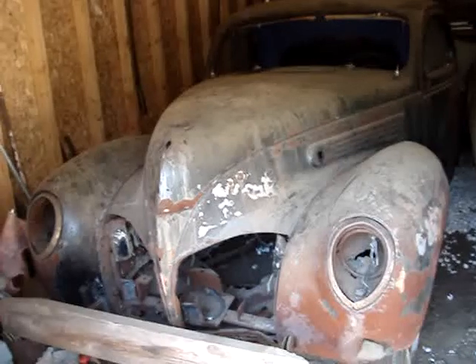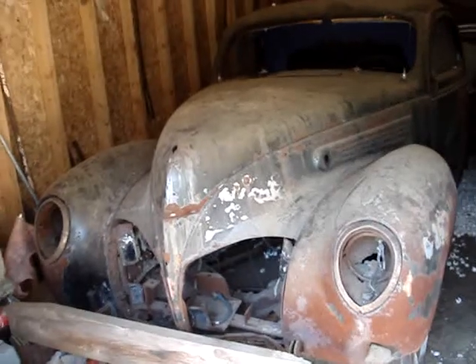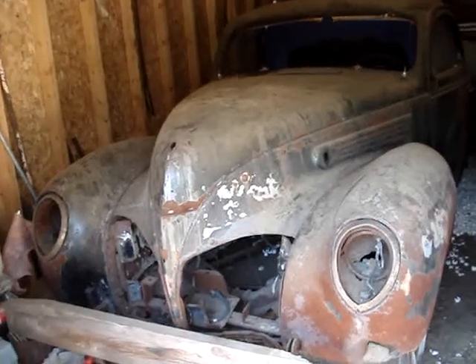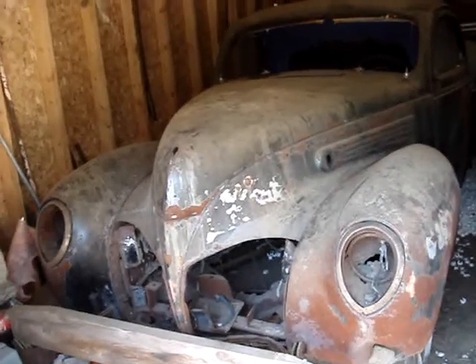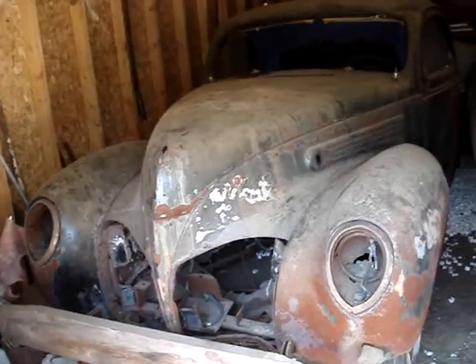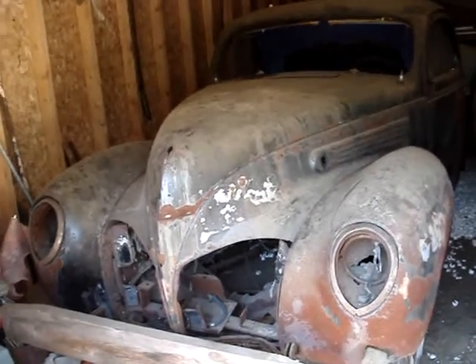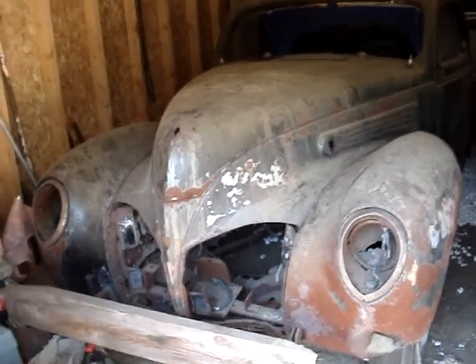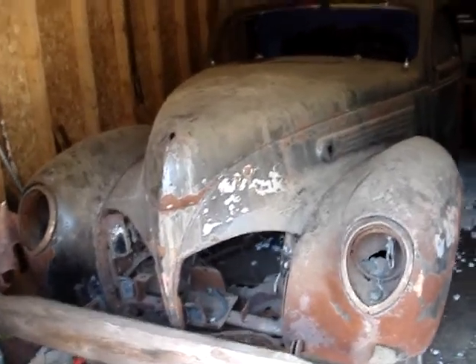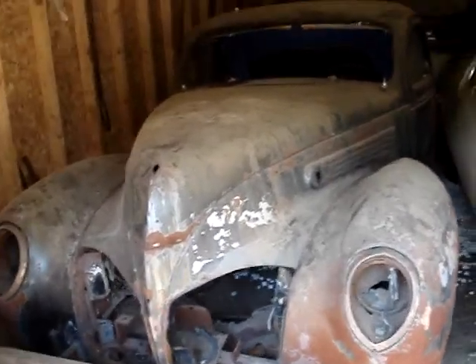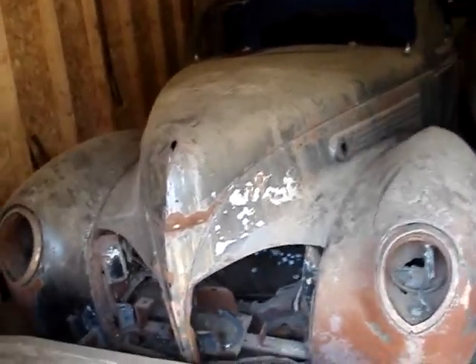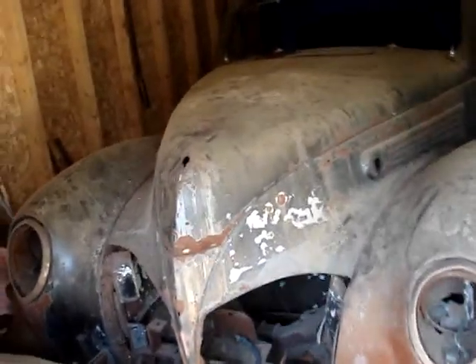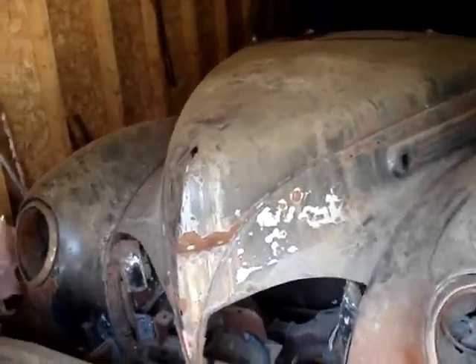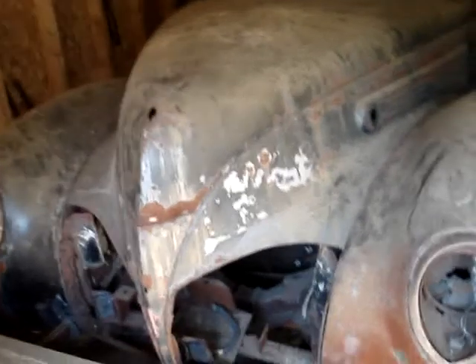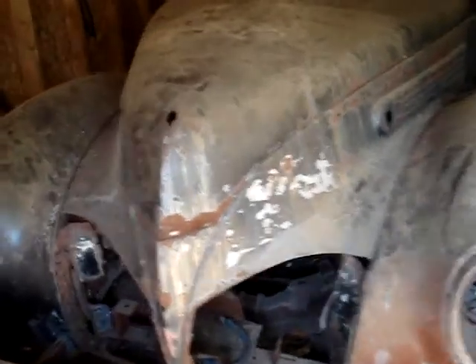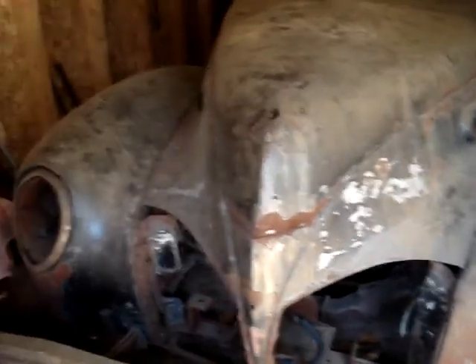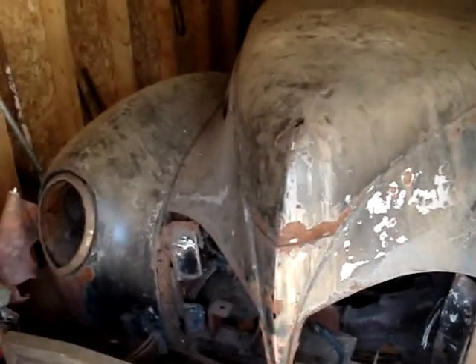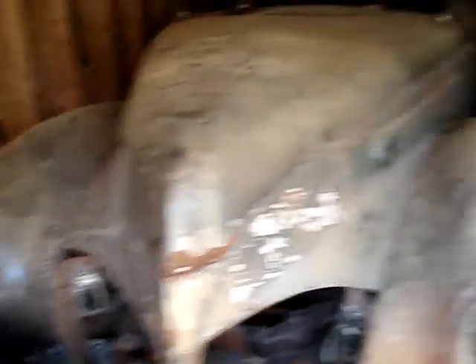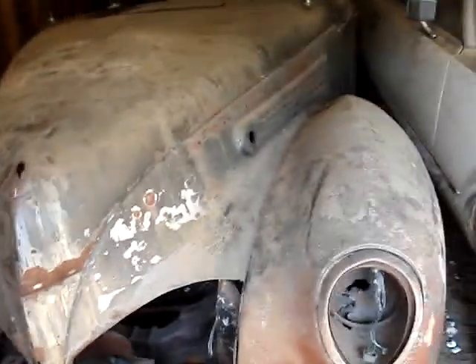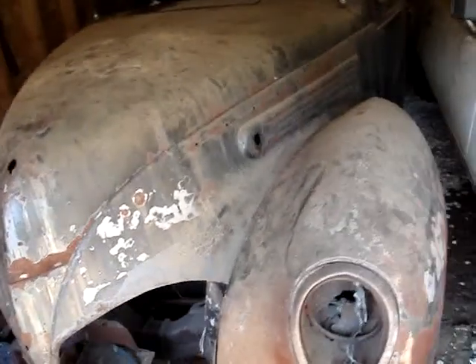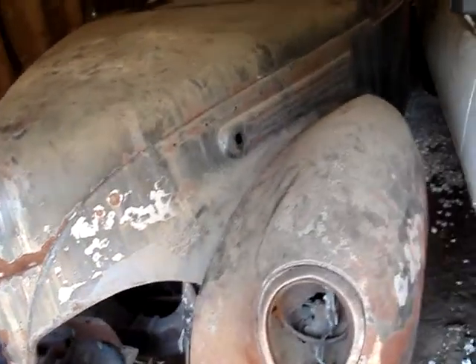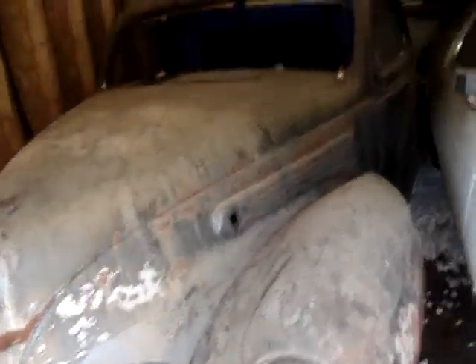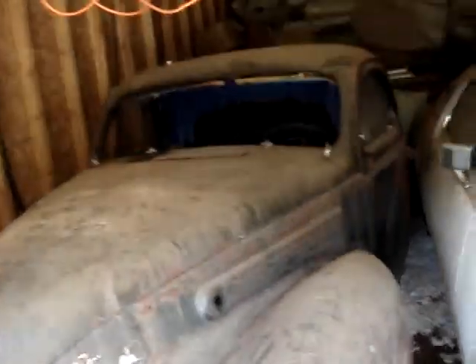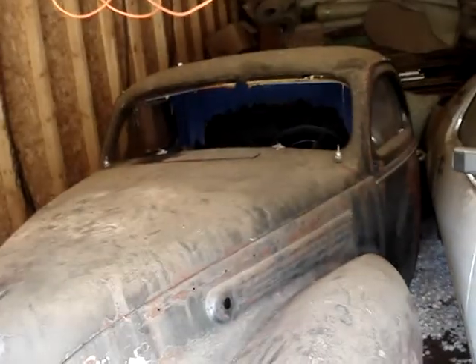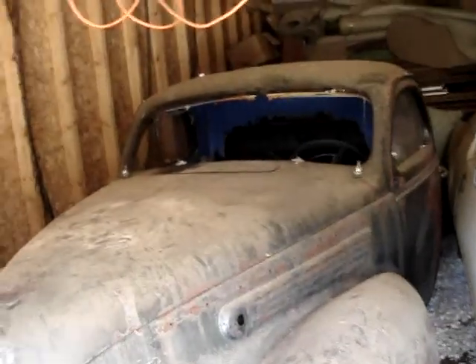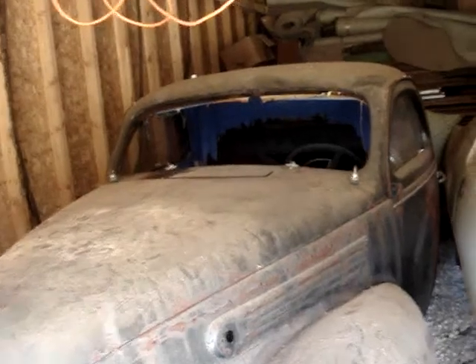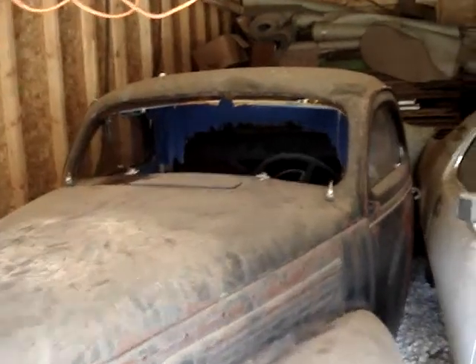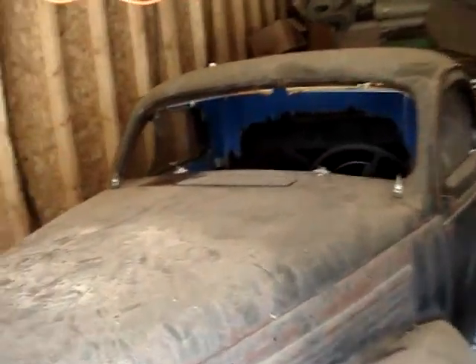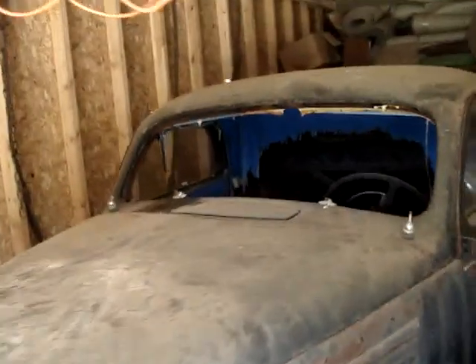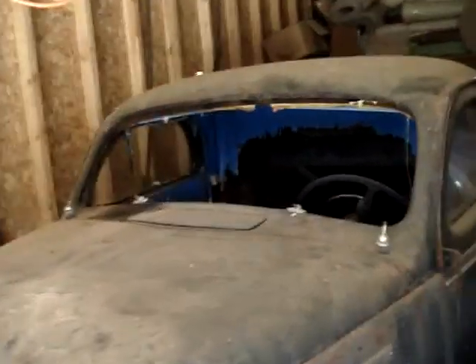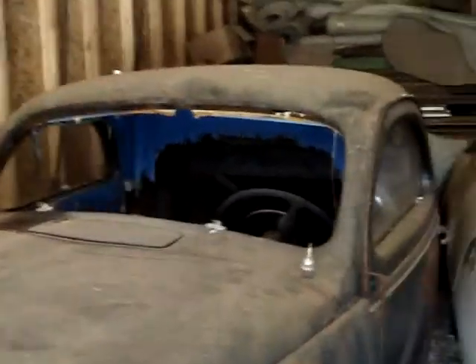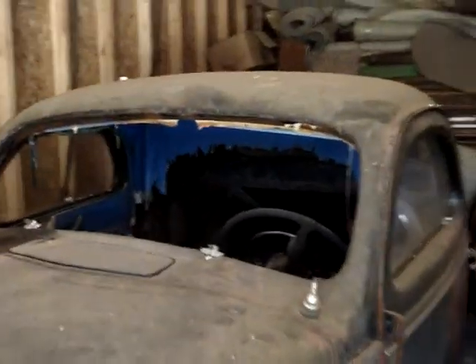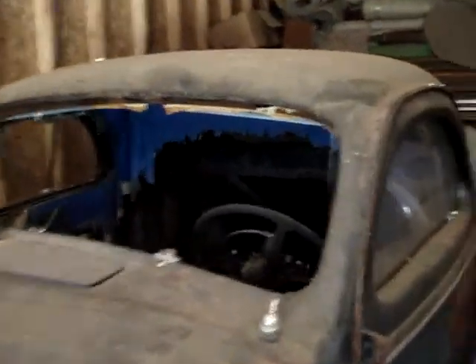Animal here, just showing you a quick look of the '38 Lincoln Zephyr Coupe. It's in the garage so you can't really see much.